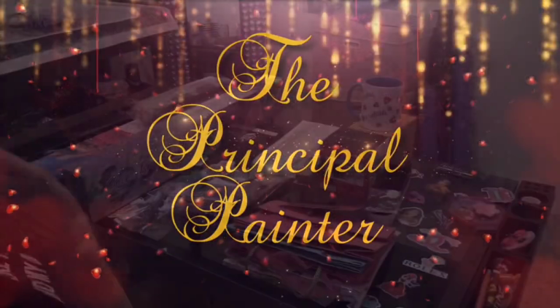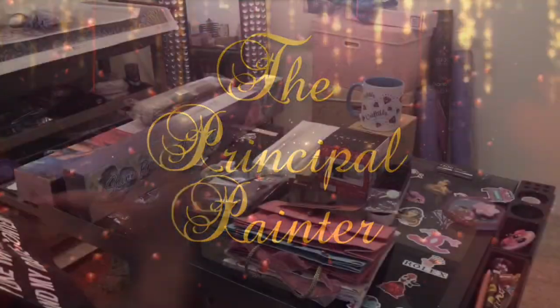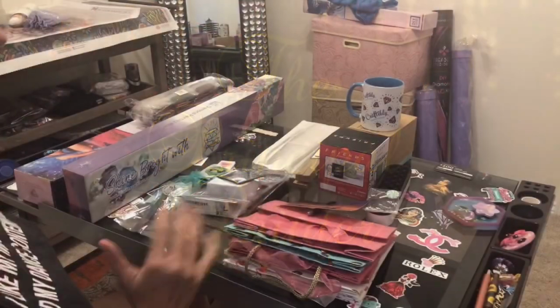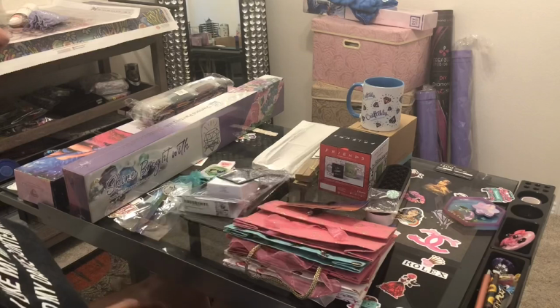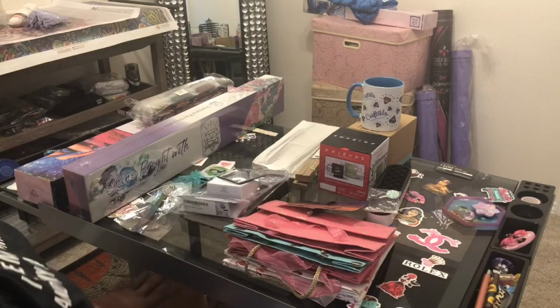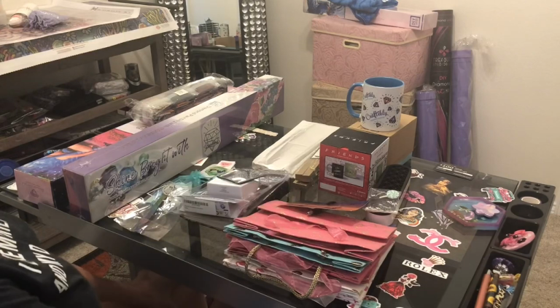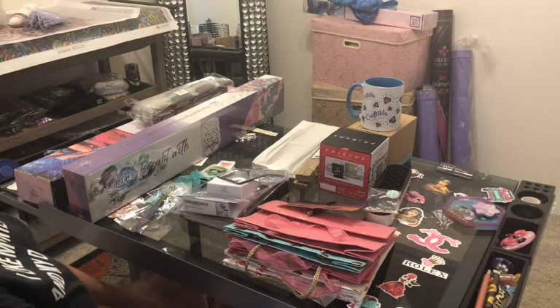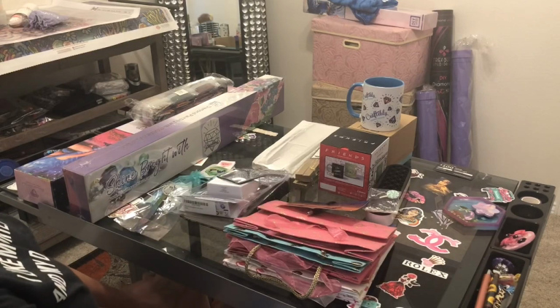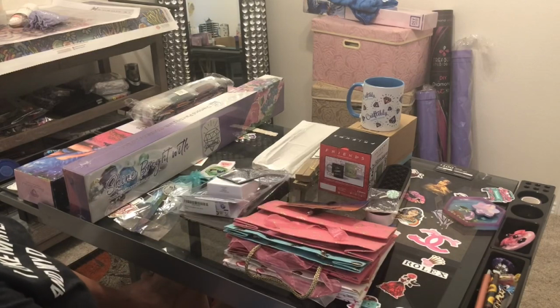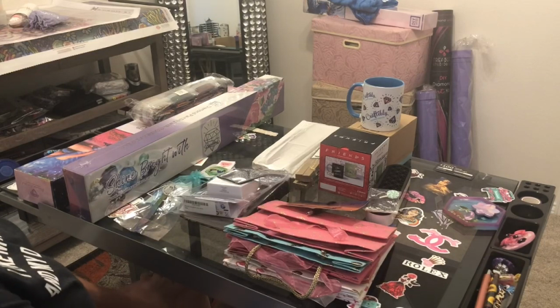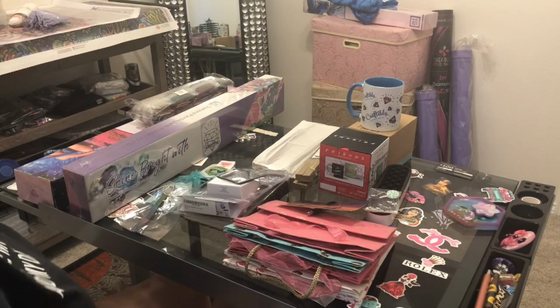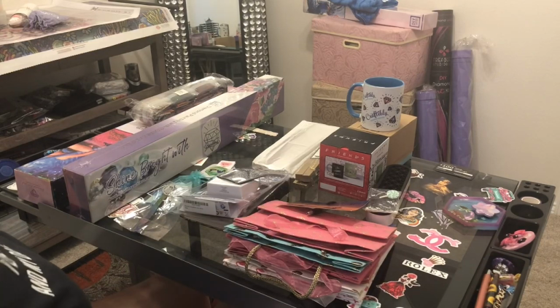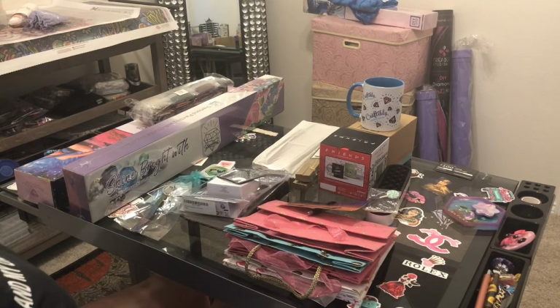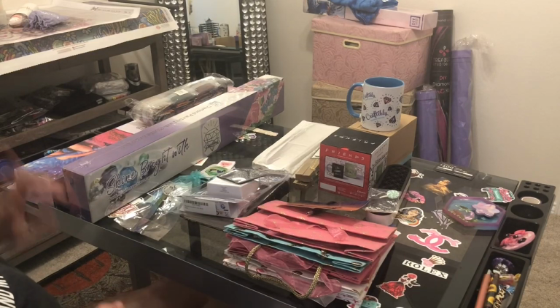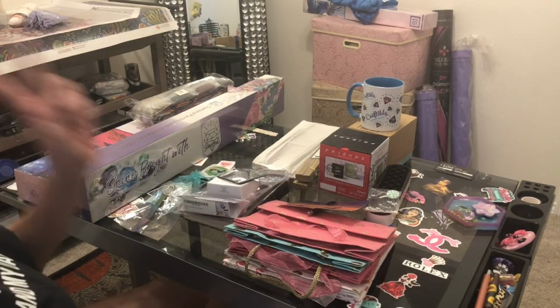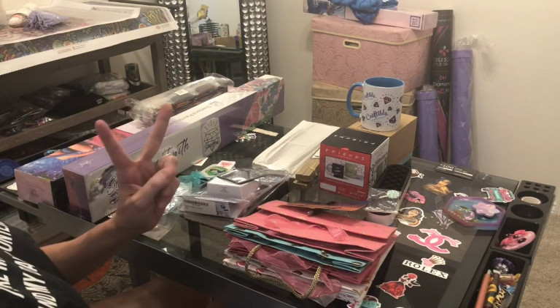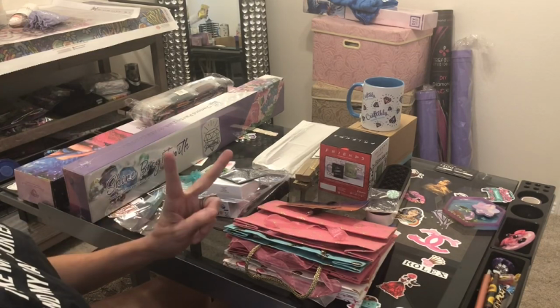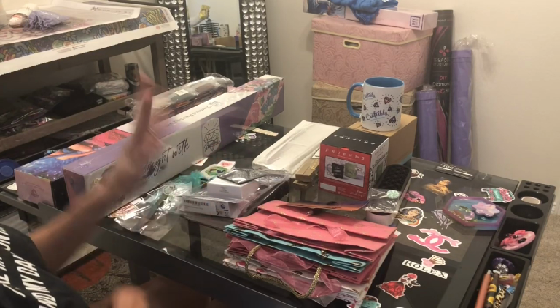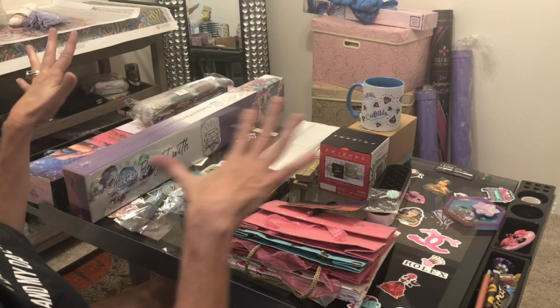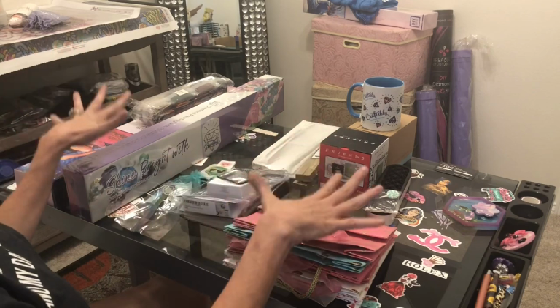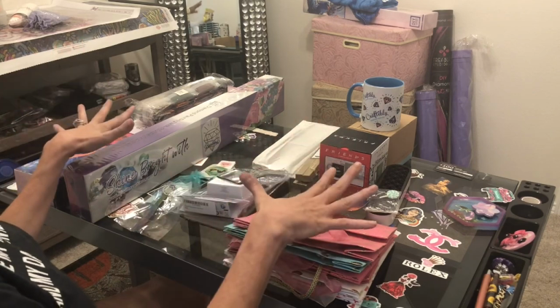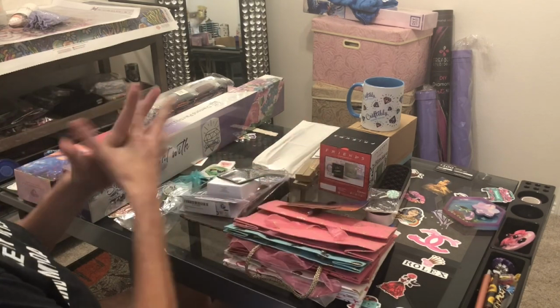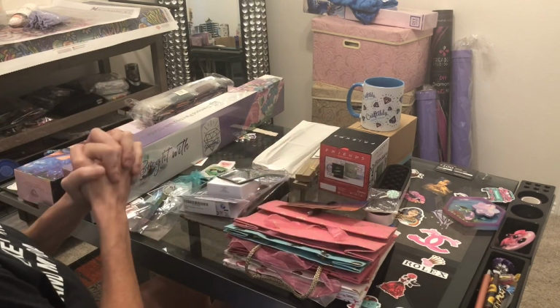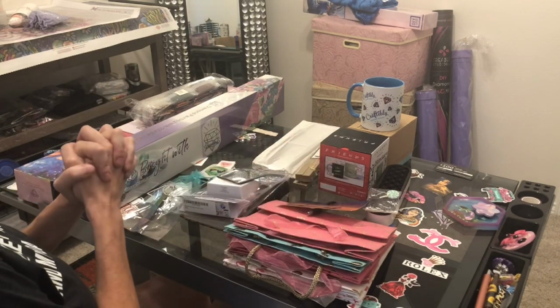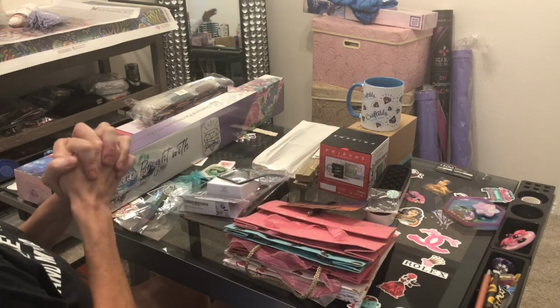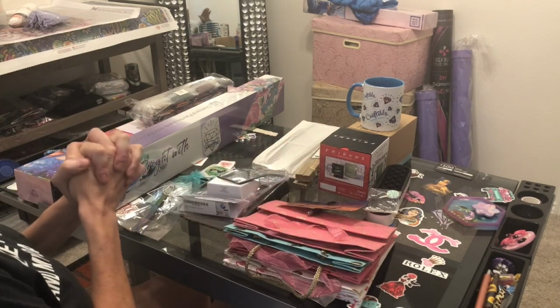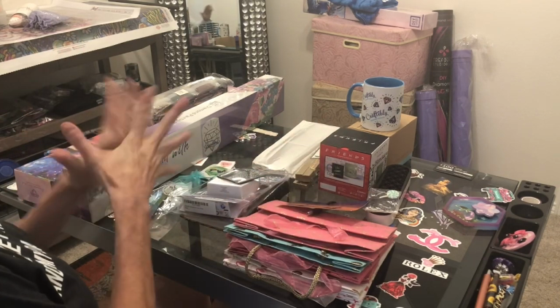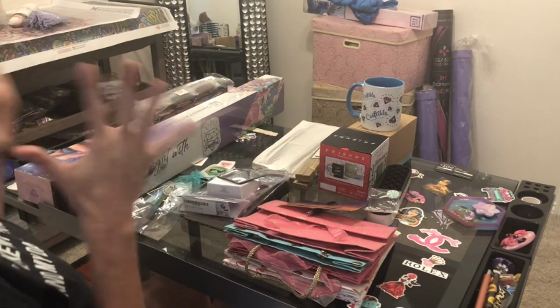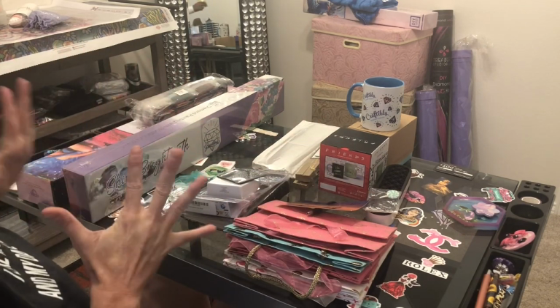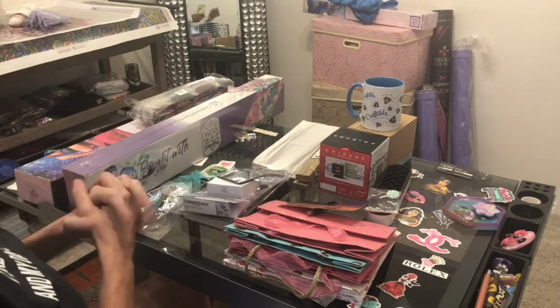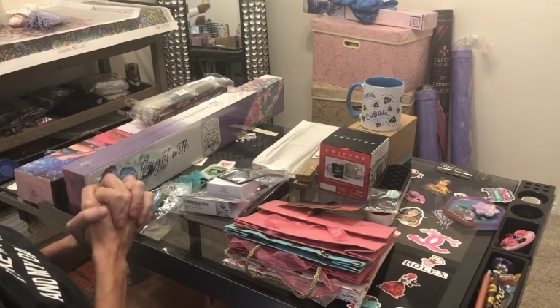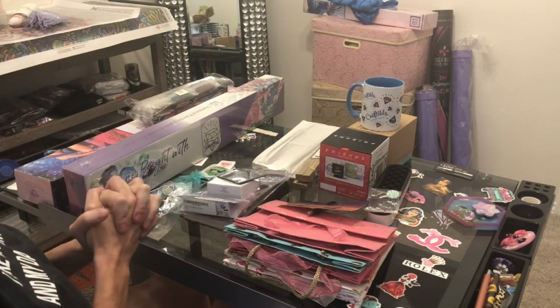Hi everybody, this is Kara, aka The Principal Painter, and this evening I'm doing part two of my retreat haul. This is going to be so fun.